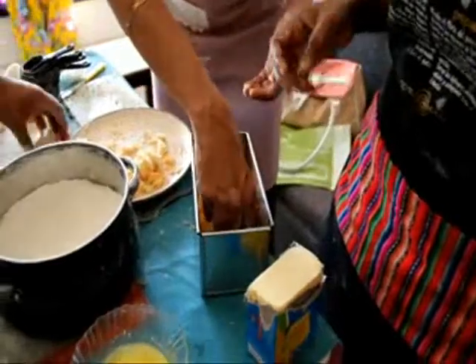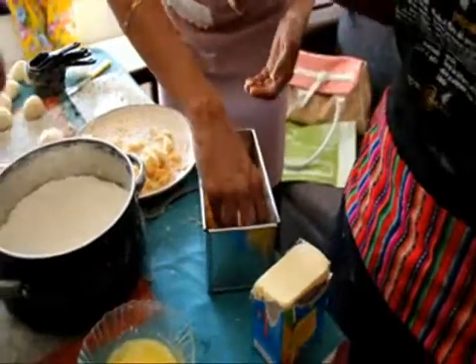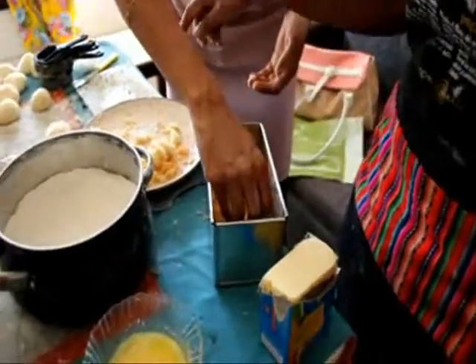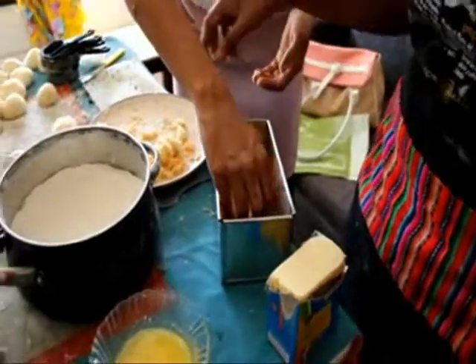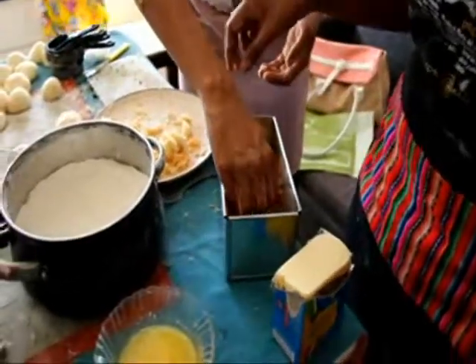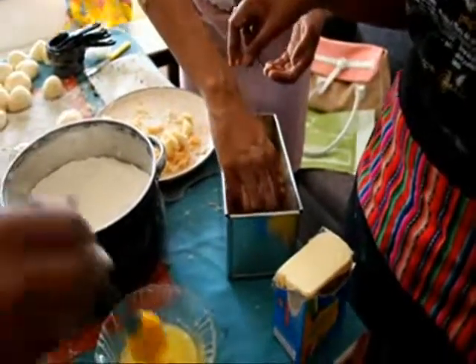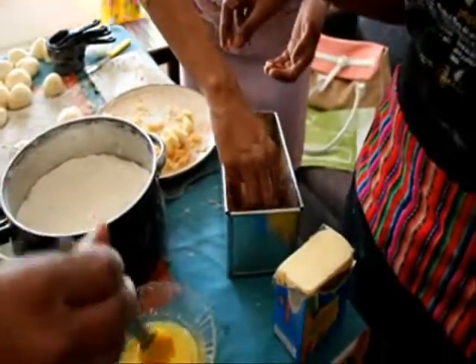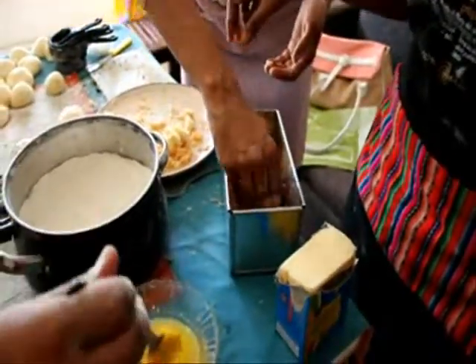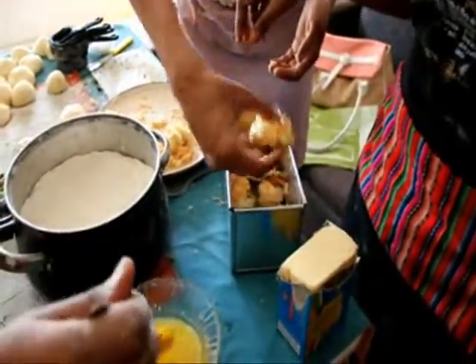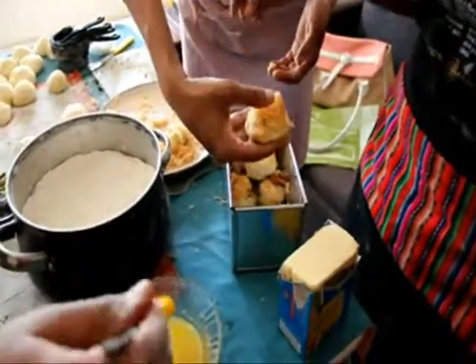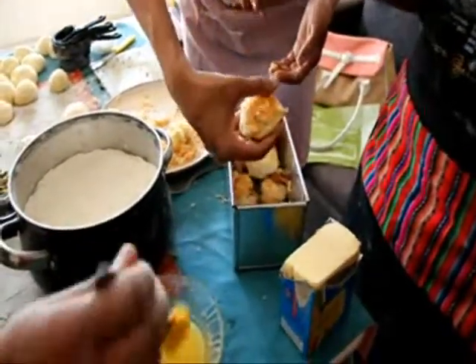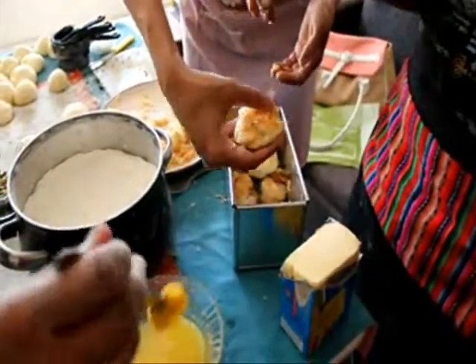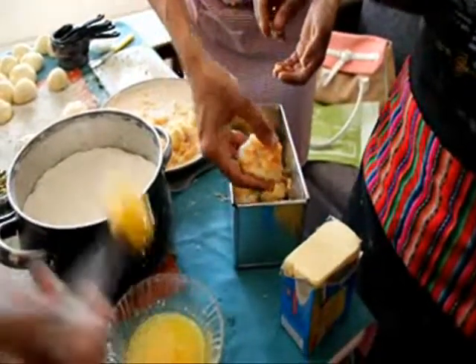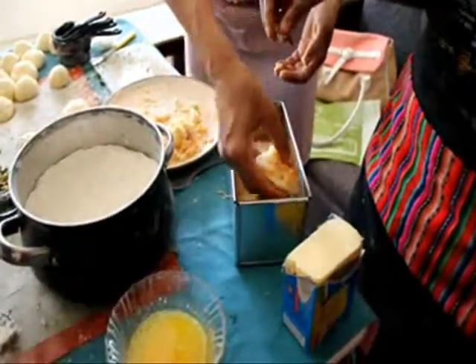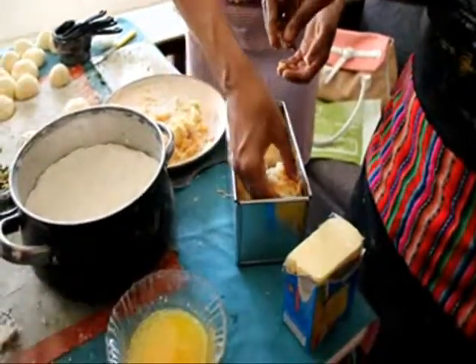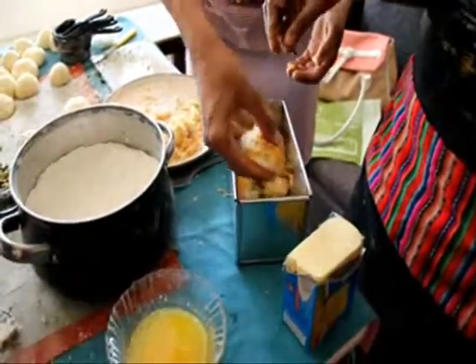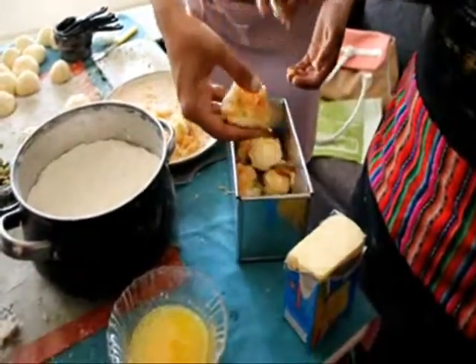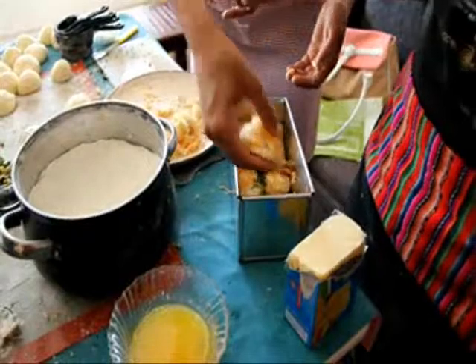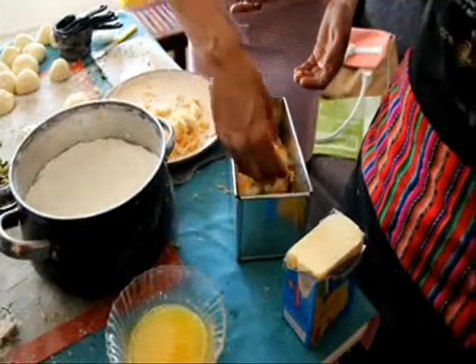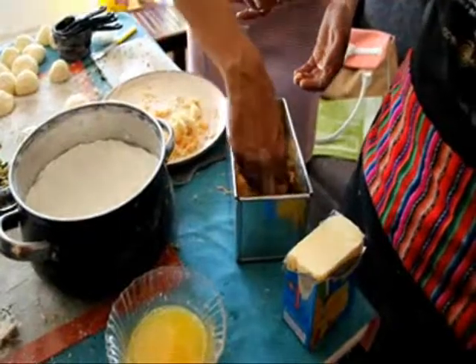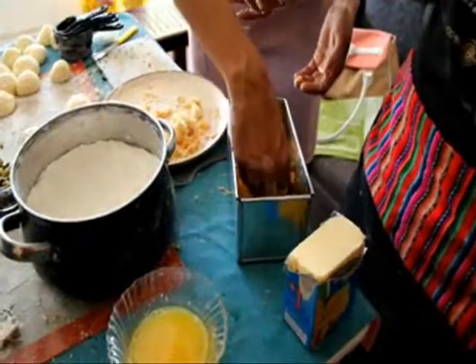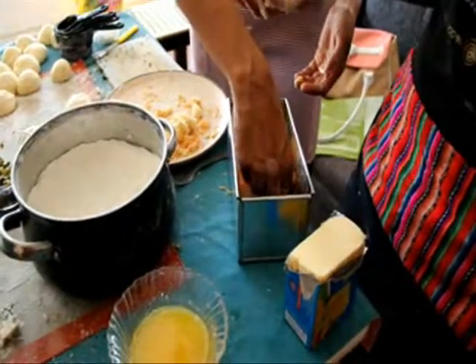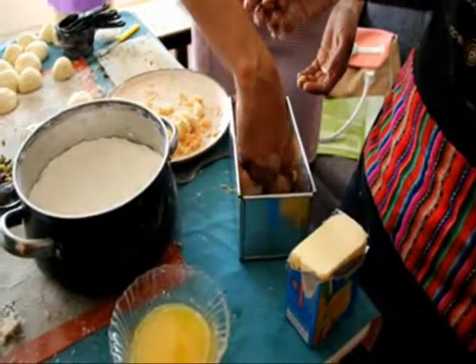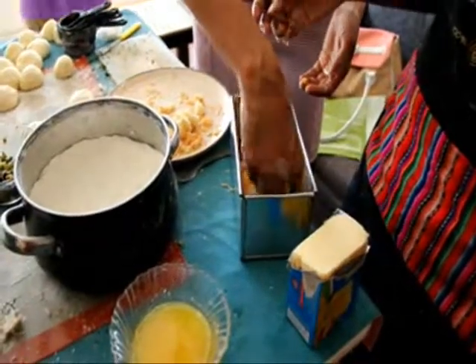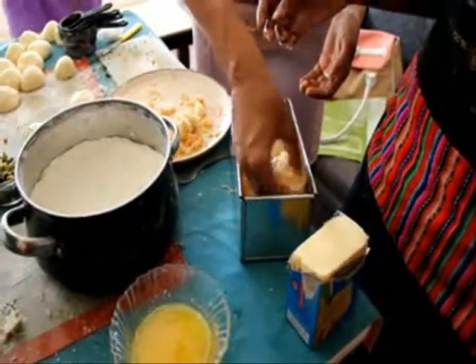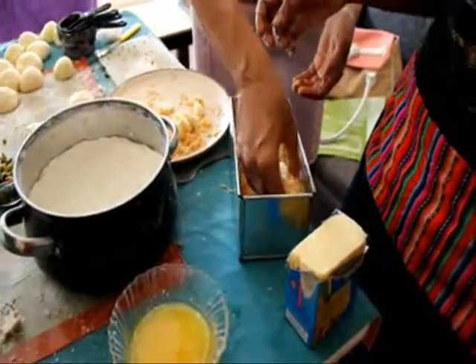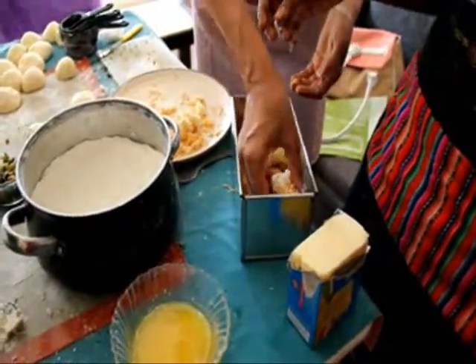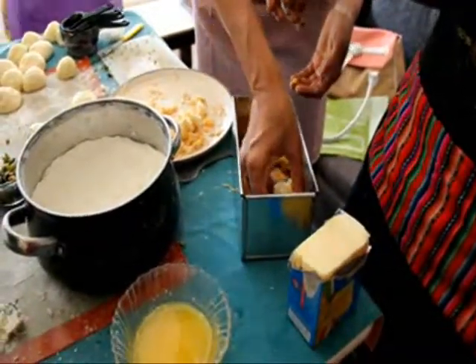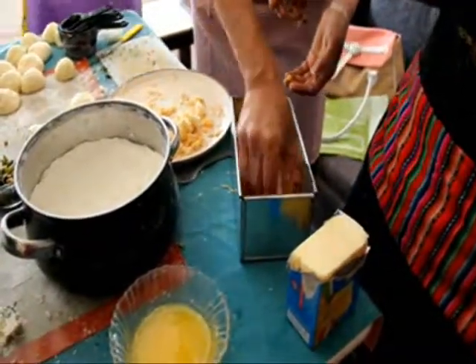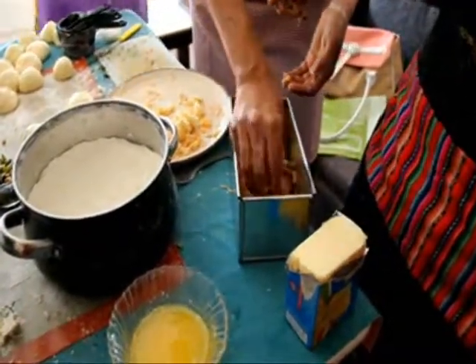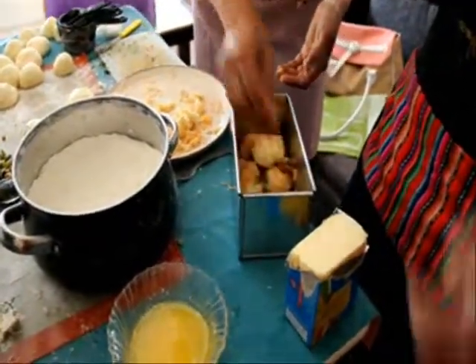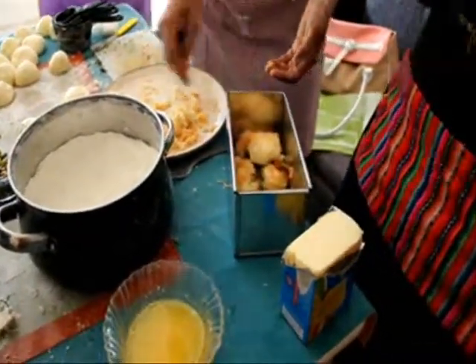You can be less generous with your cheese or we'll have to grate some more, which is fine. We can be less generous — this is enough cheese.